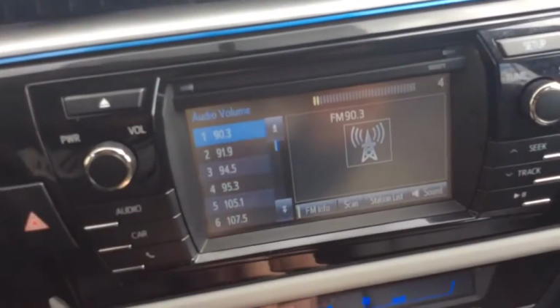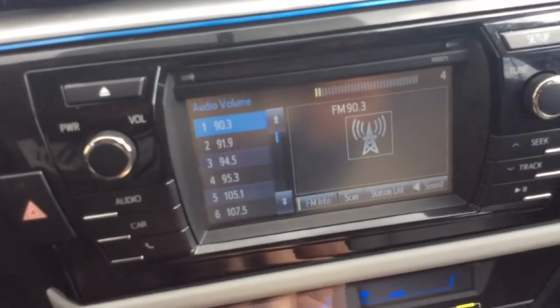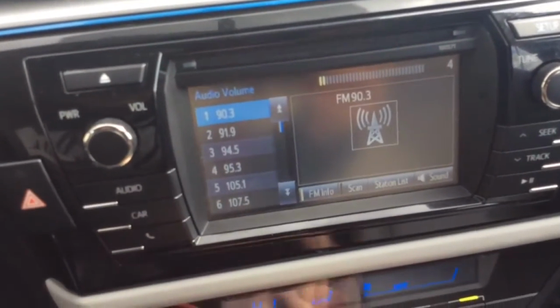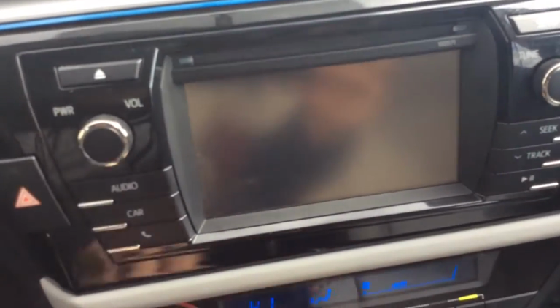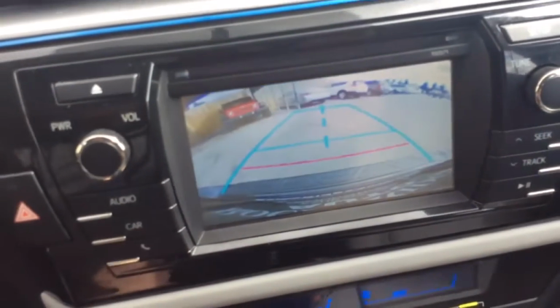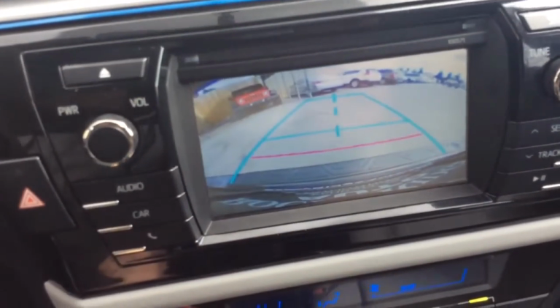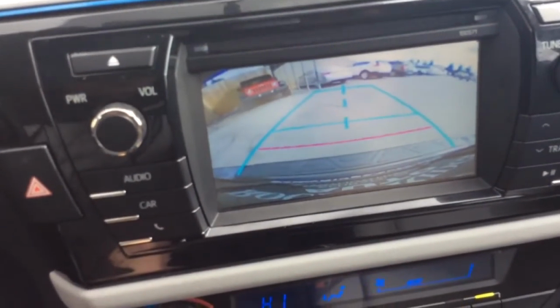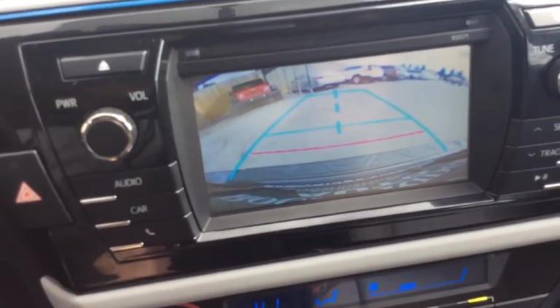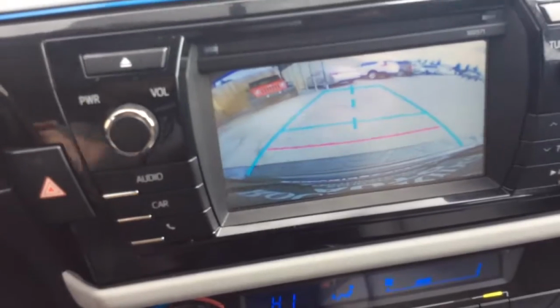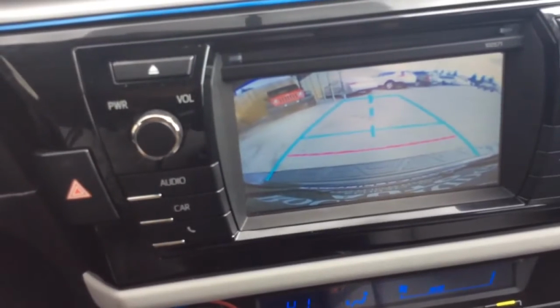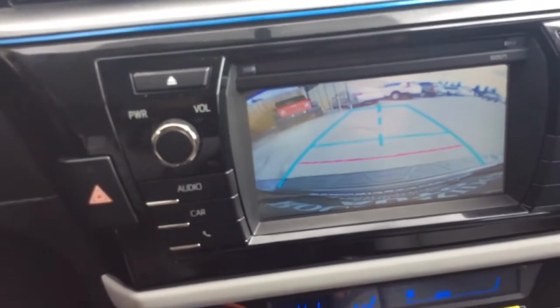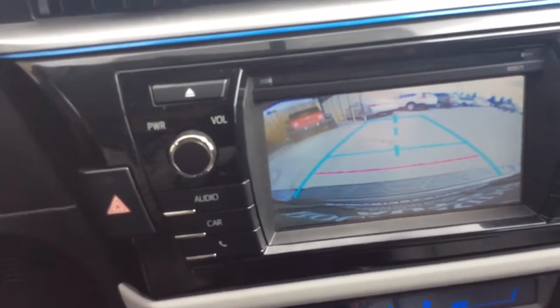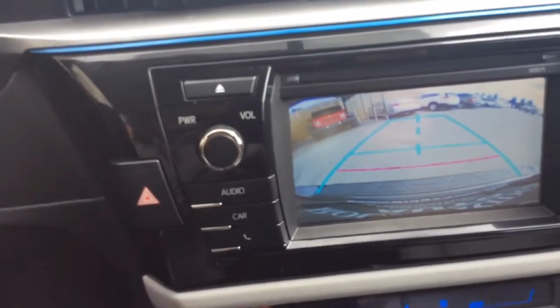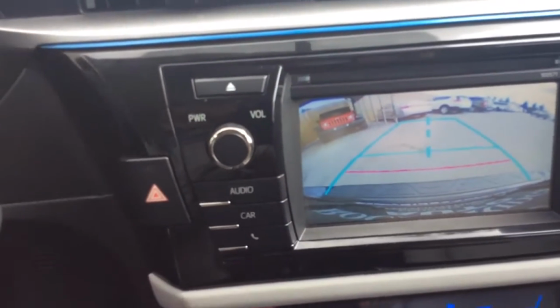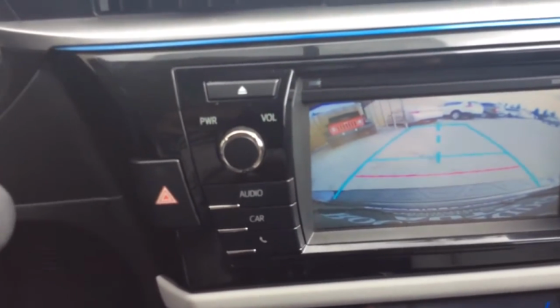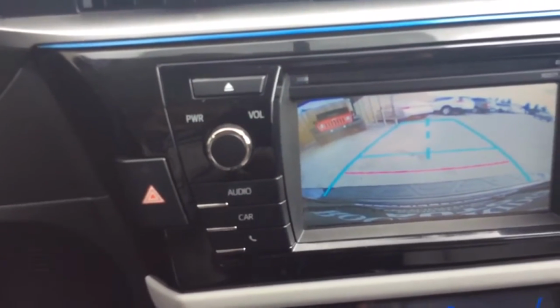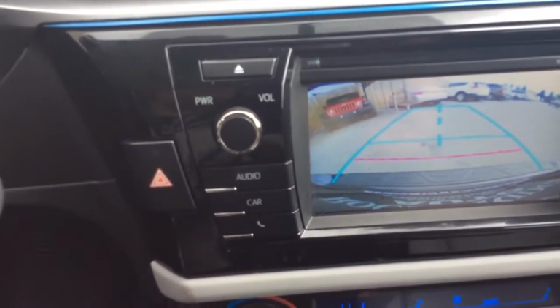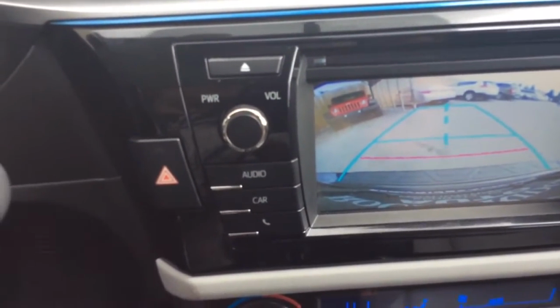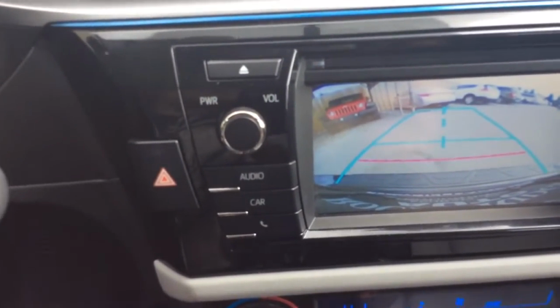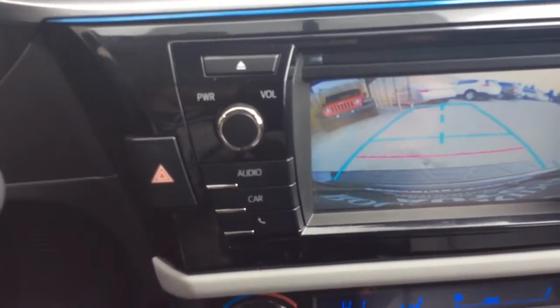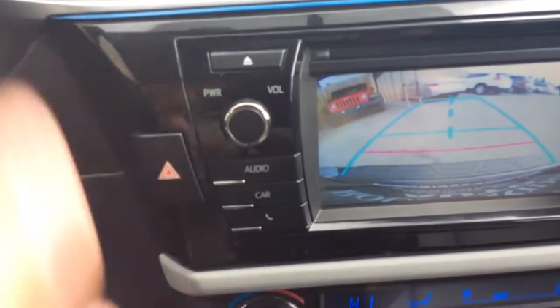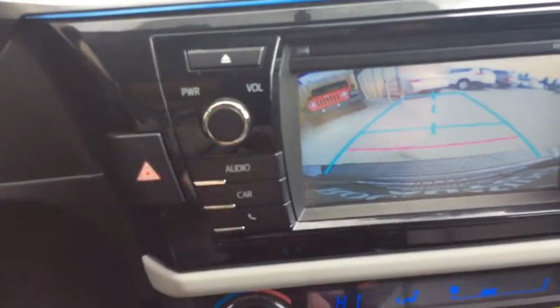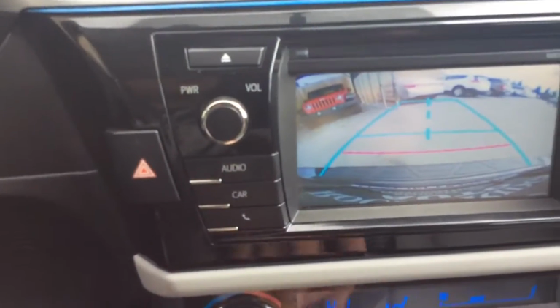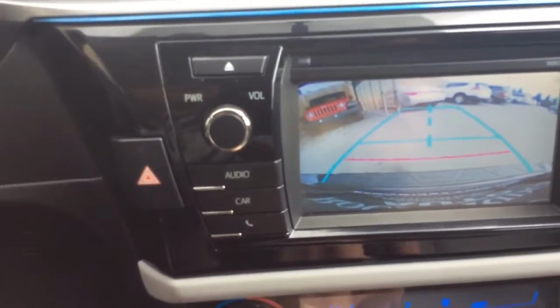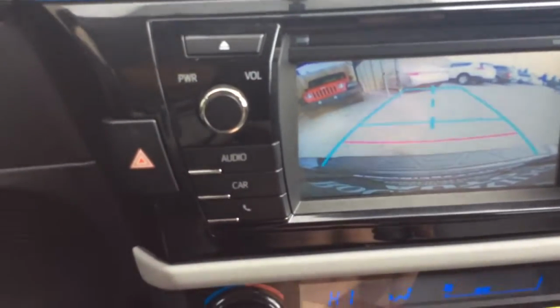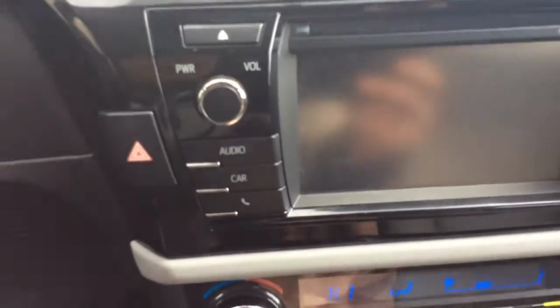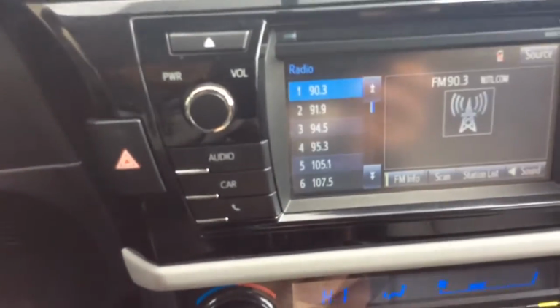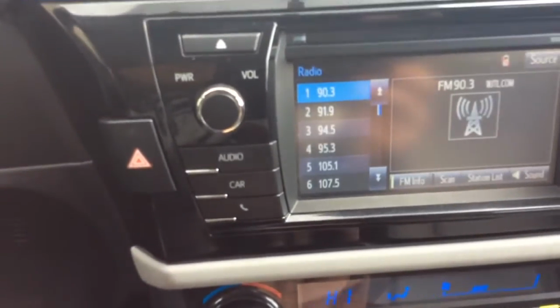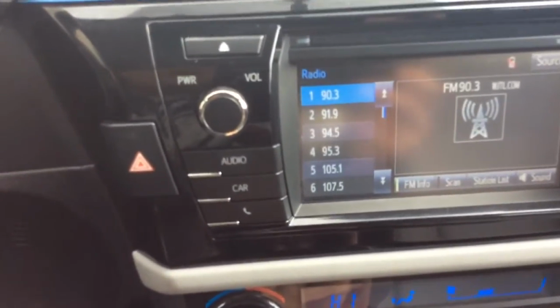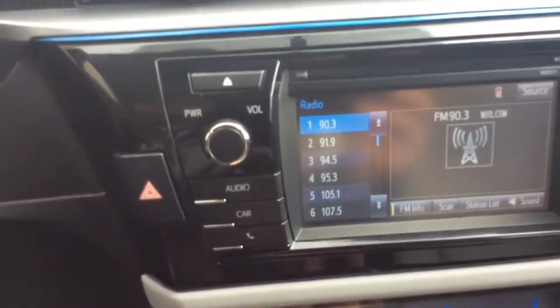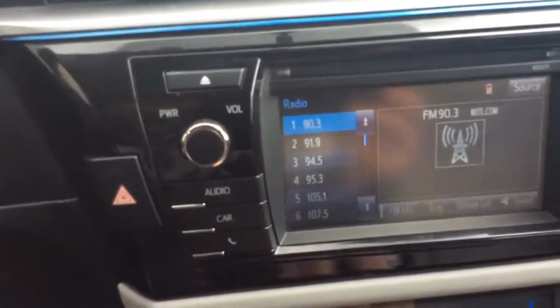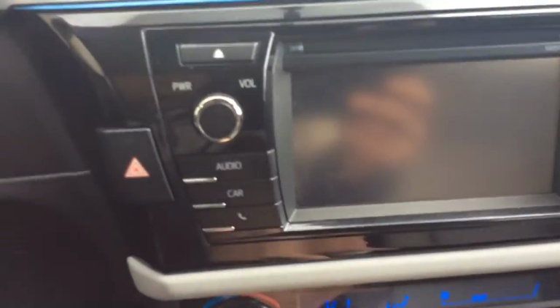Also, that screen is going to be where your reverse camera shows up — that's a really nice safety feature. As we go back you can see the guidelines as well, which gives you a better perspective of how close you are when you're backing up. I would definitely want a reverse camera if I was looking for a new vehicle.